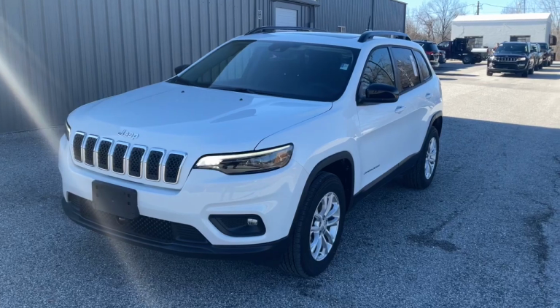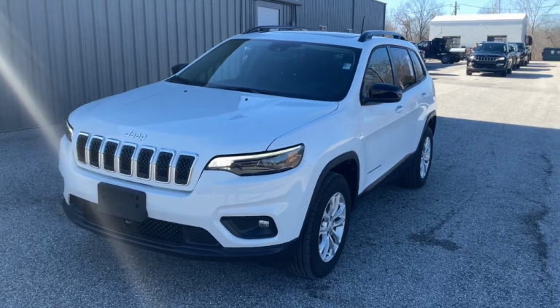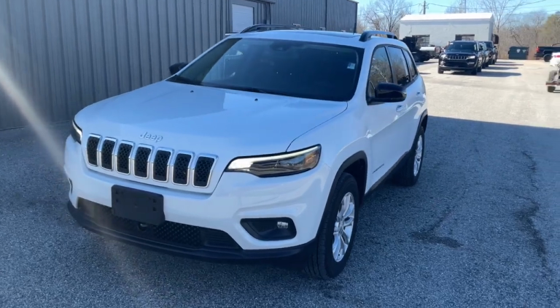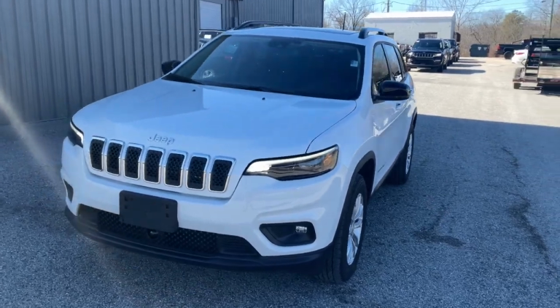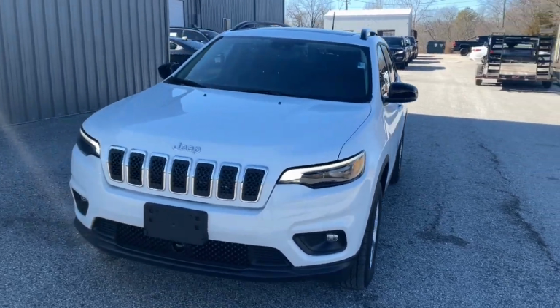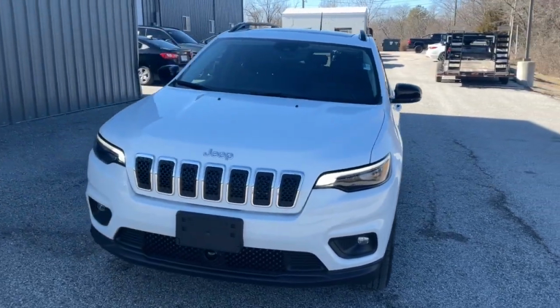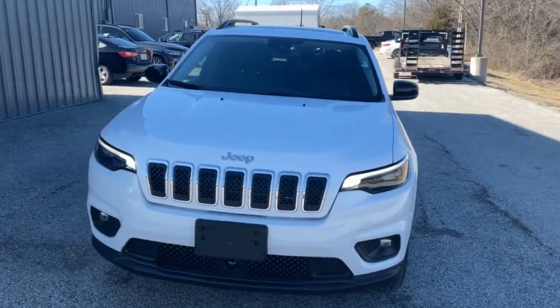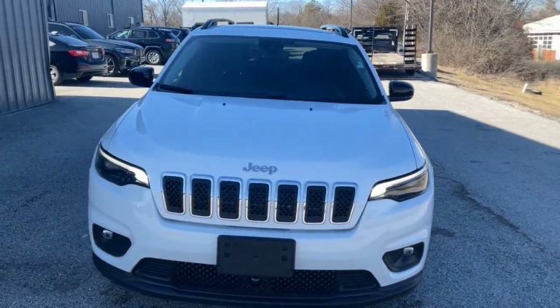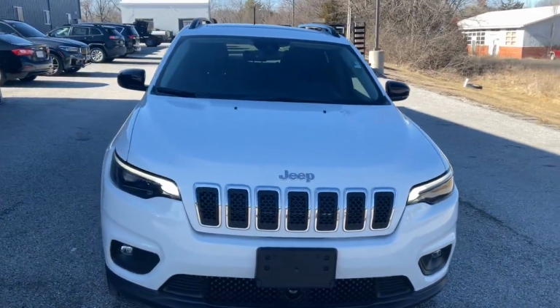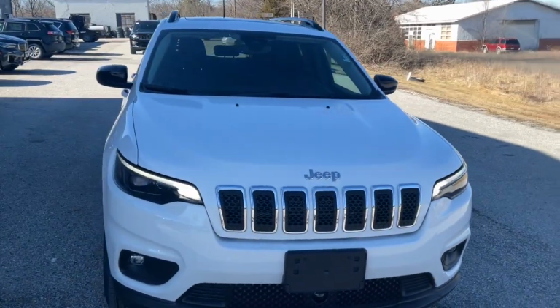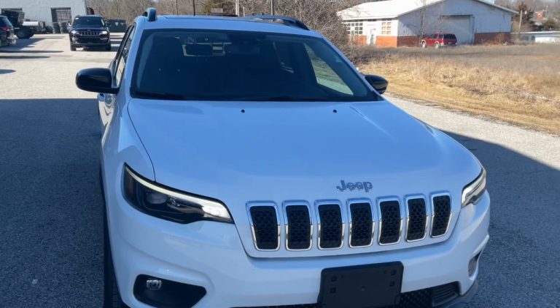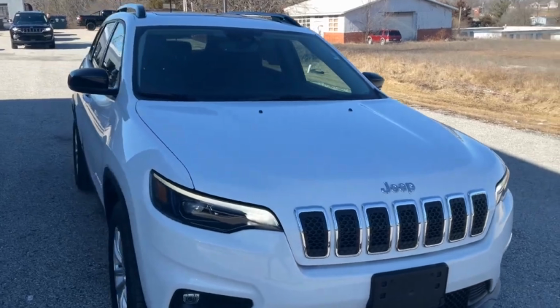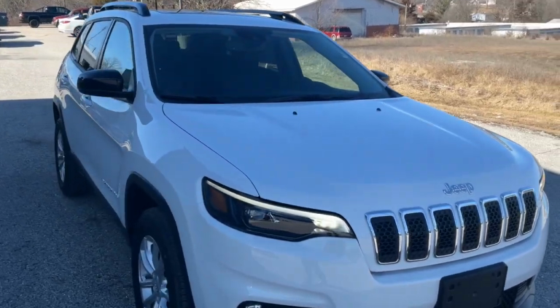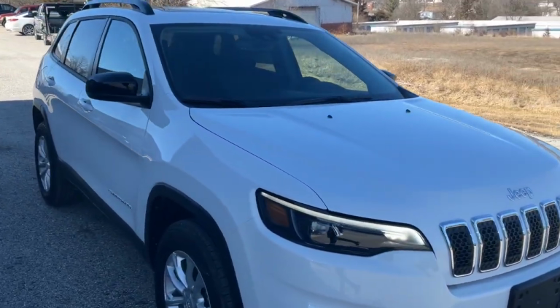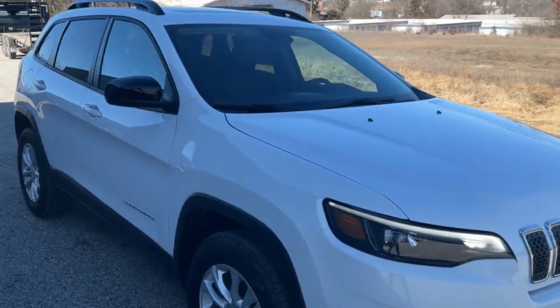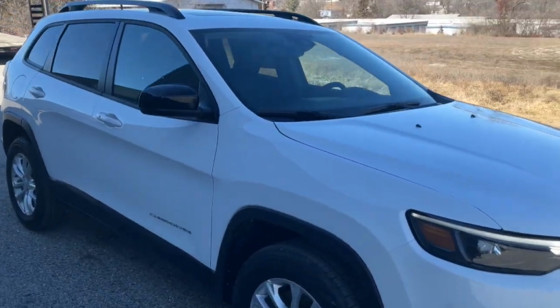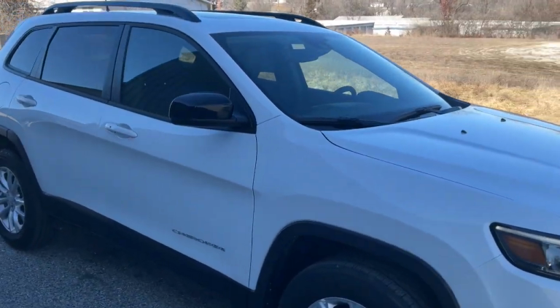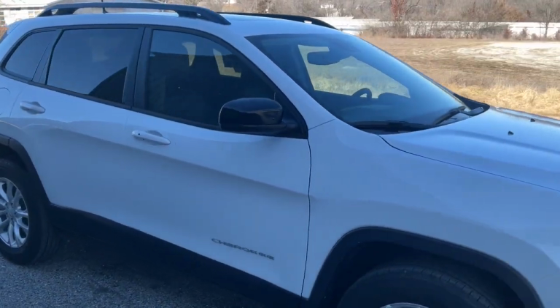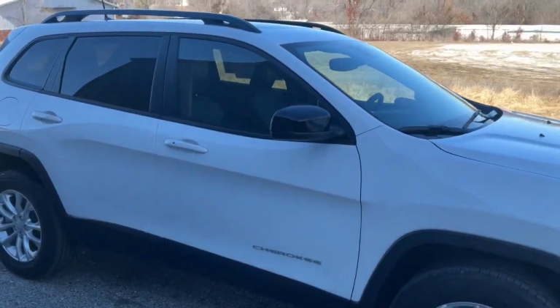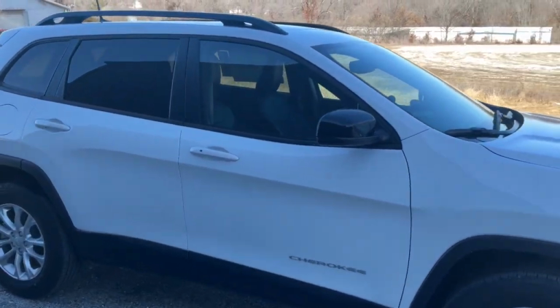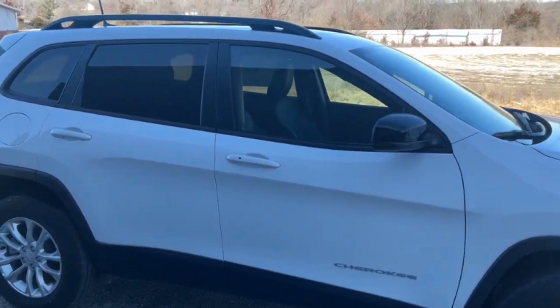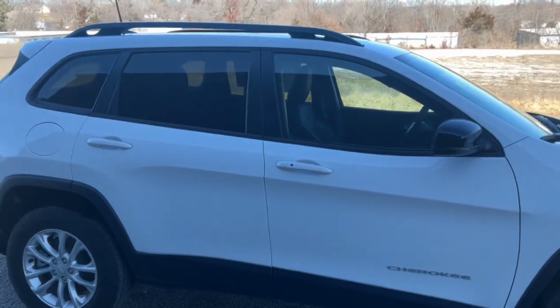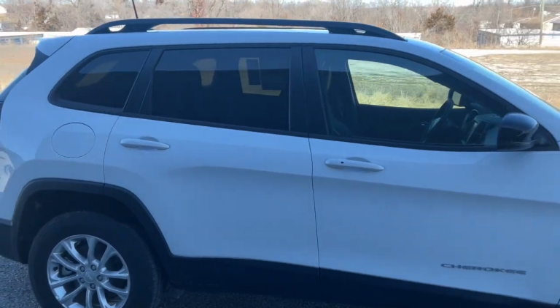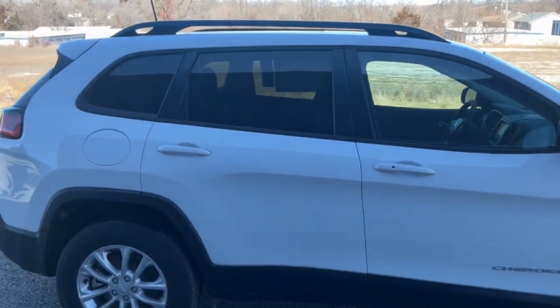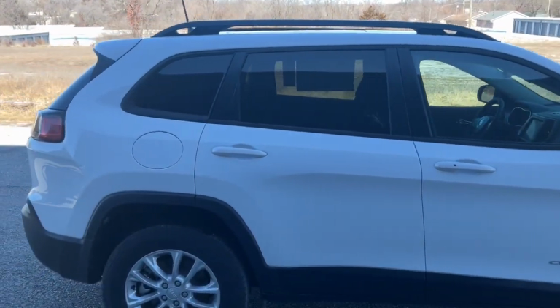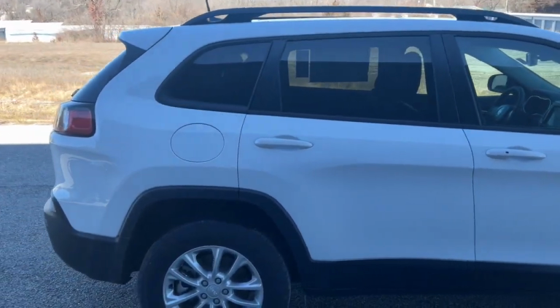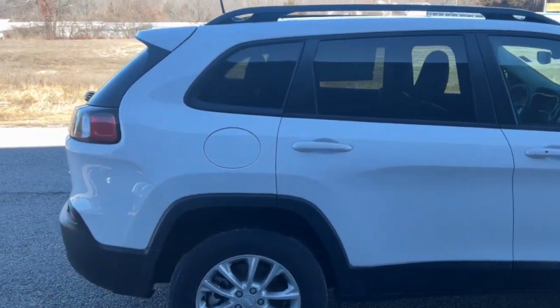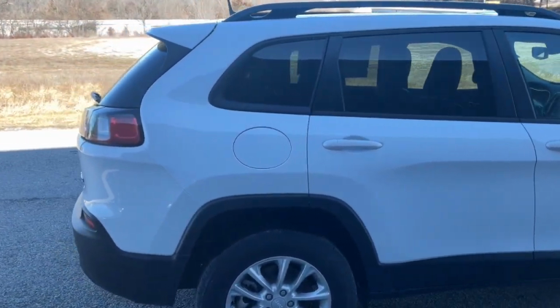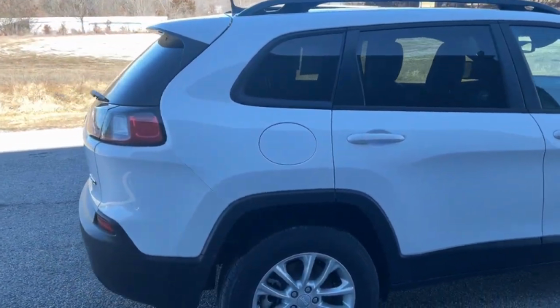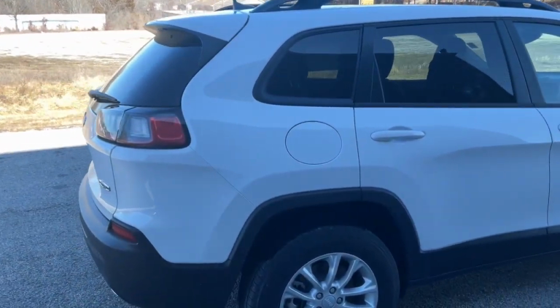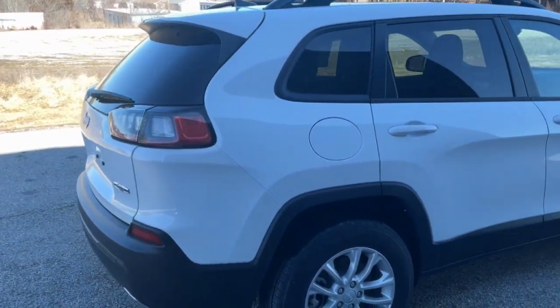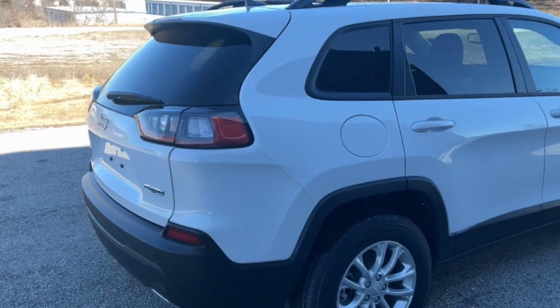You just found the 2022 Jeep Cherokee. The Cherokee has your back on all your adventures. Its generous cargo capacity, safety technology, off-road capability, and passenger-friendly interior infuse each journey with confidence.